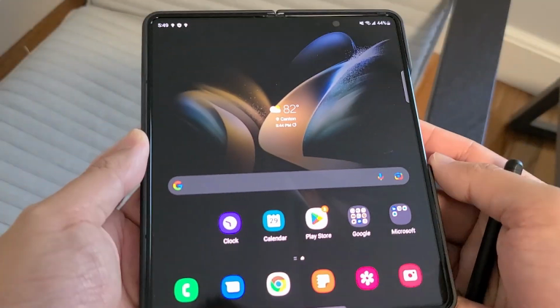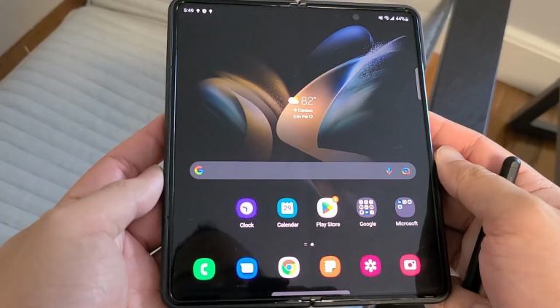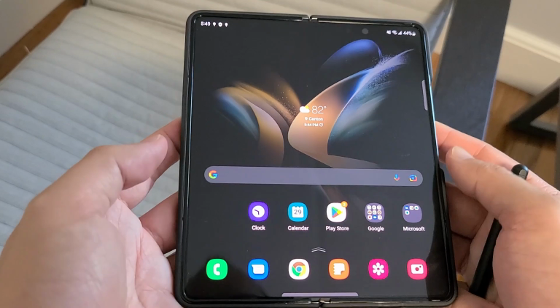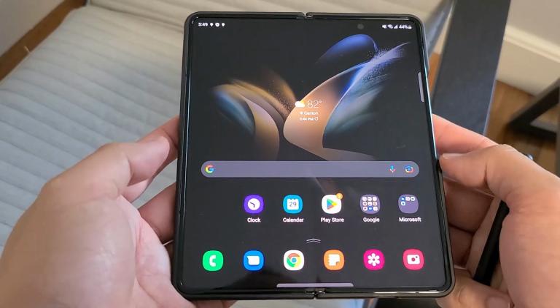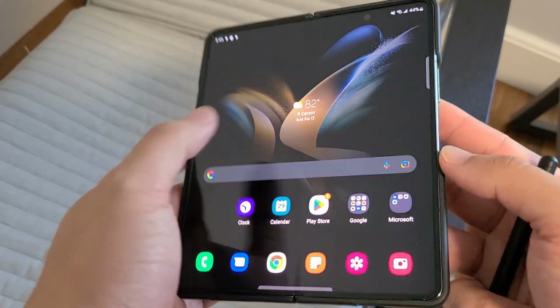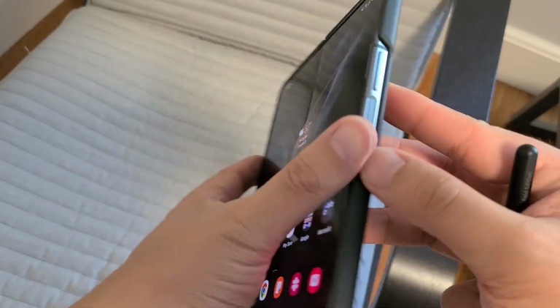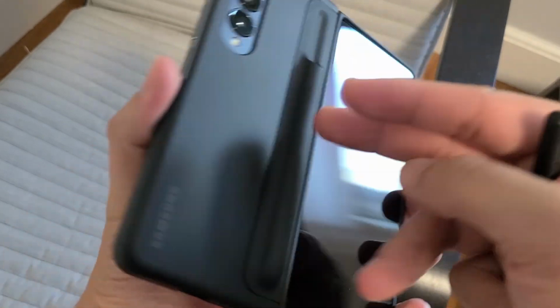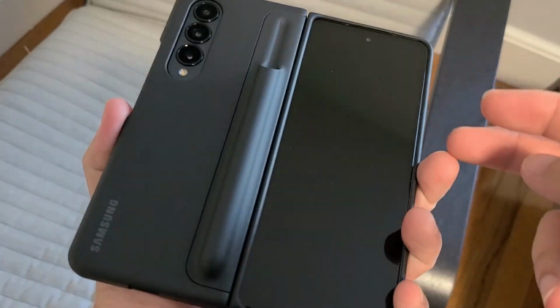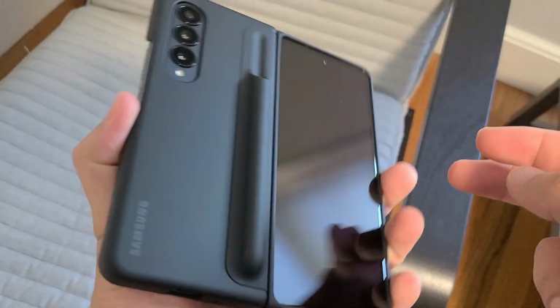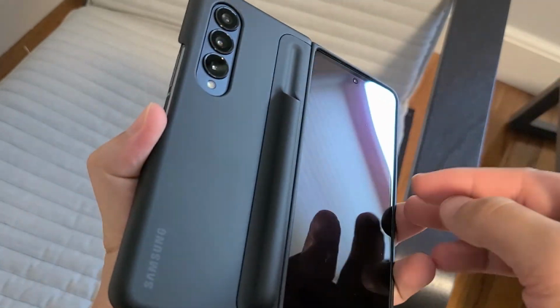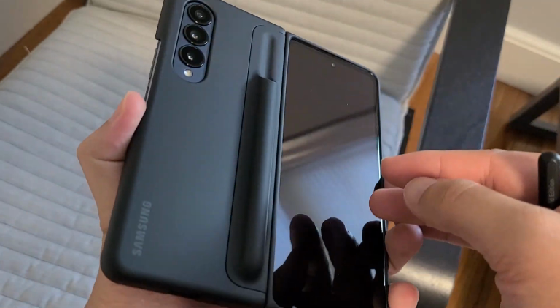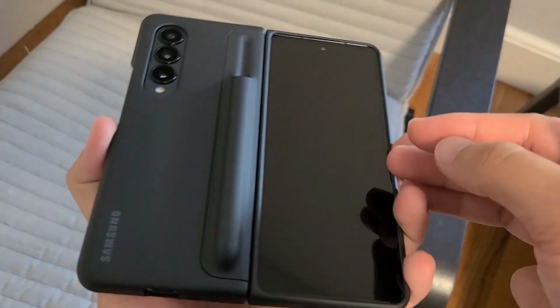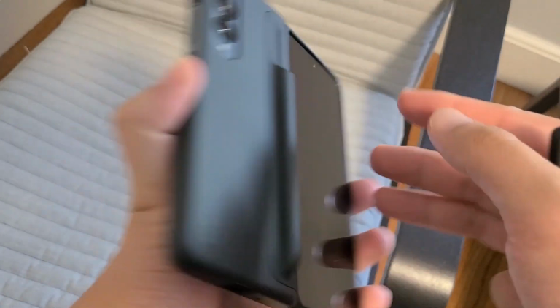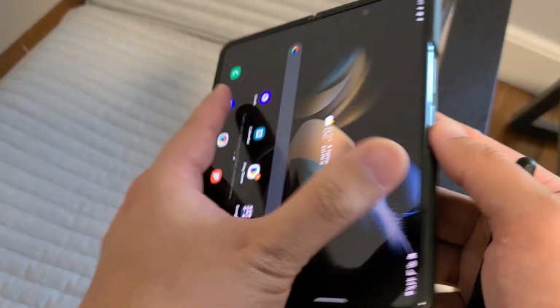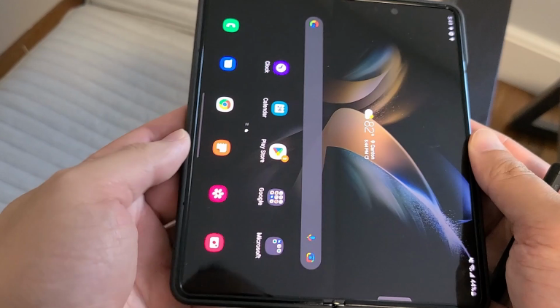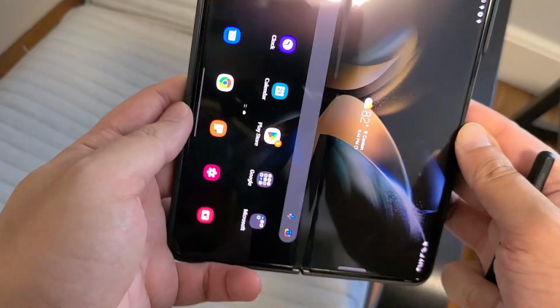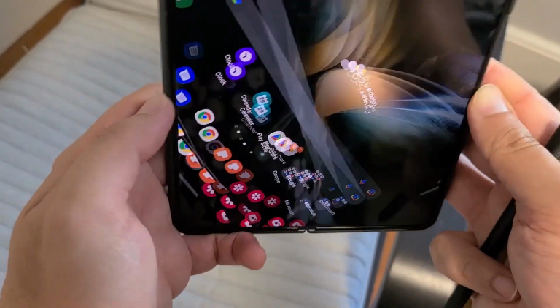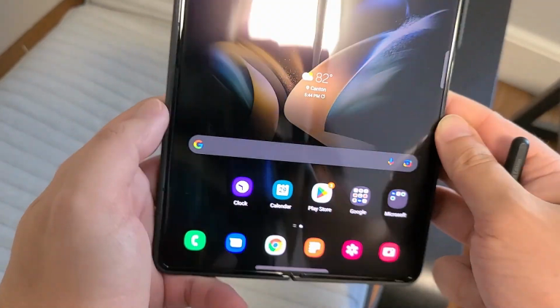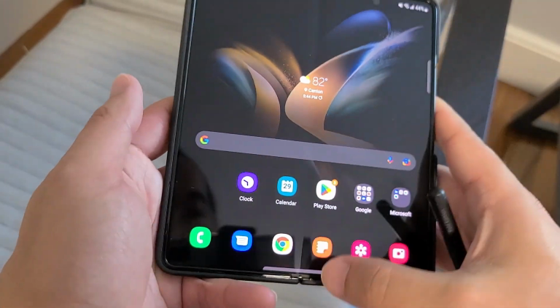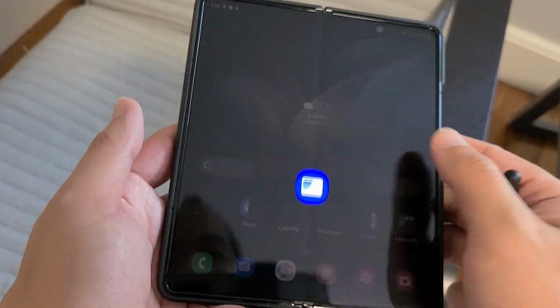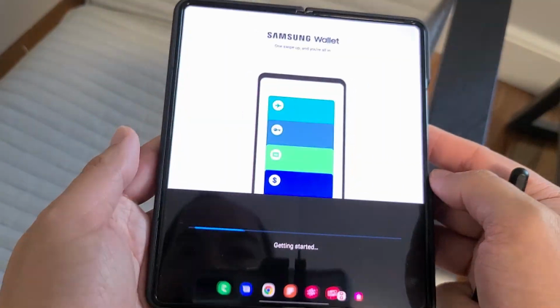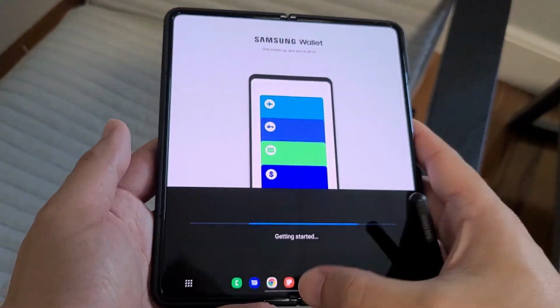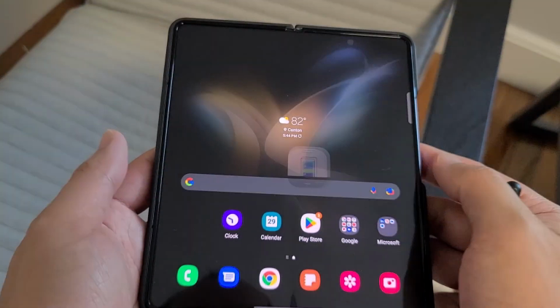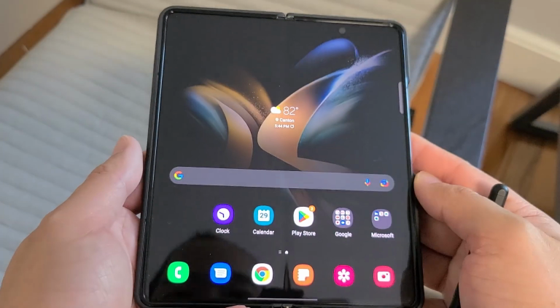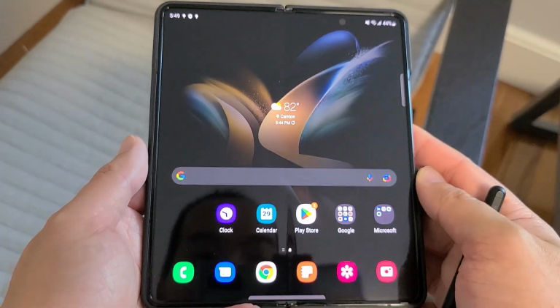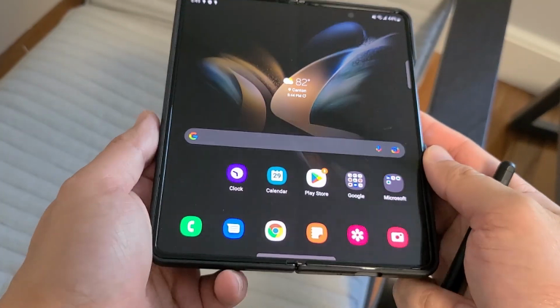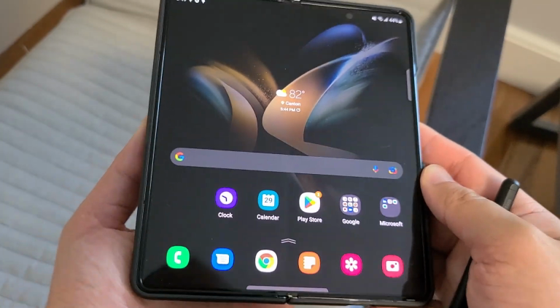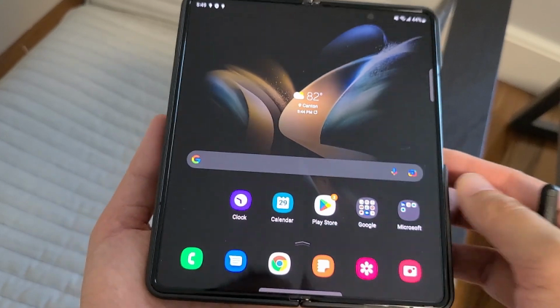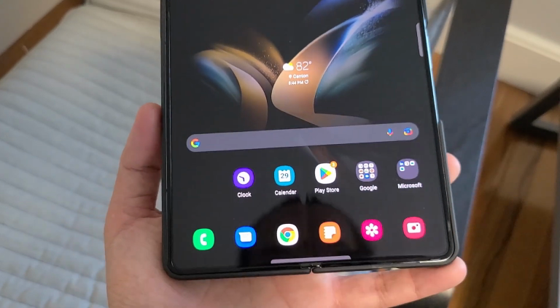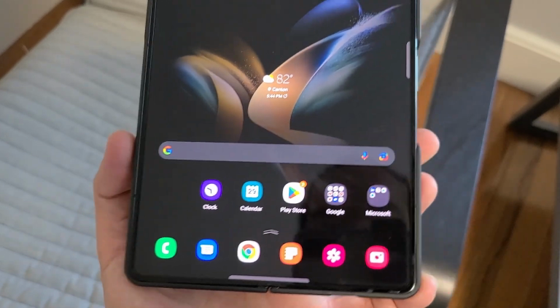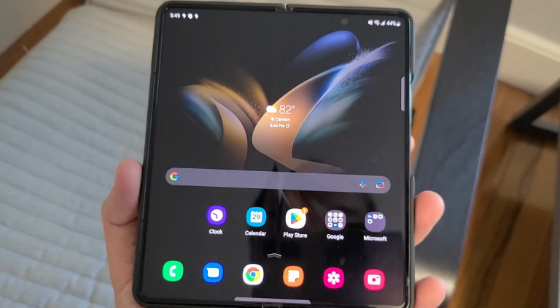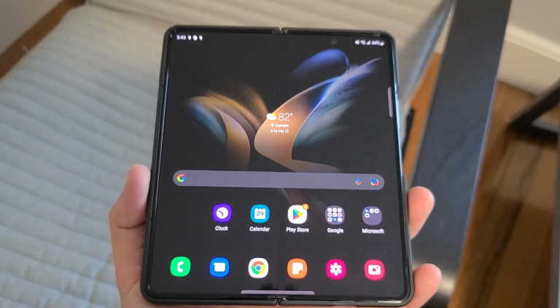Definitely very excited to use this phone. I'm gonna give you guys my full review after using it for a few weeks. Let me know if there's anything in particular you want me to cover. Thanks for watching, please like and subscribe, and see you guys next time.